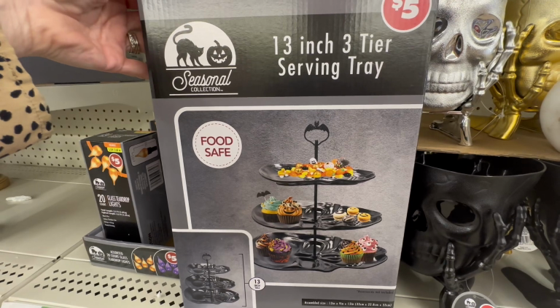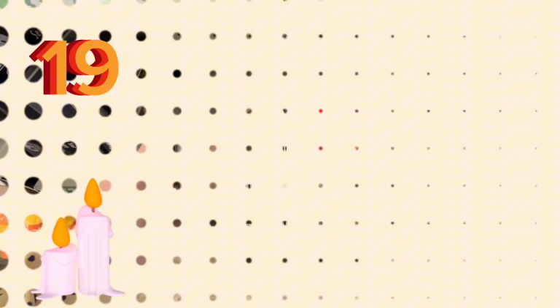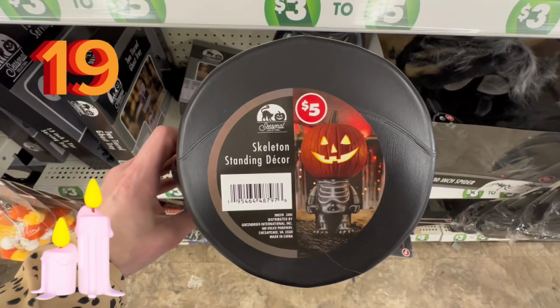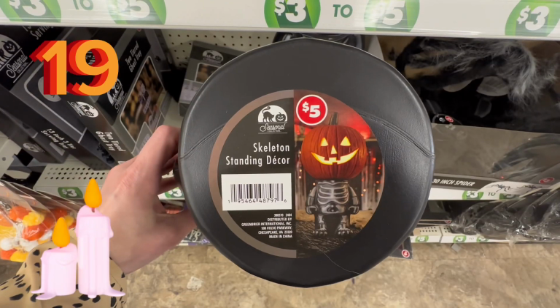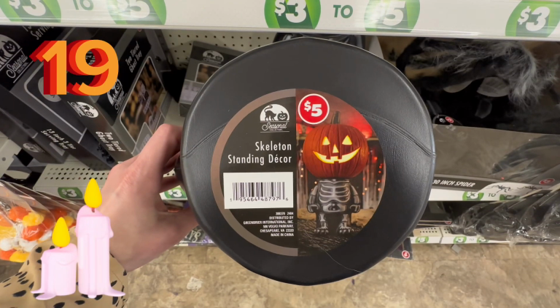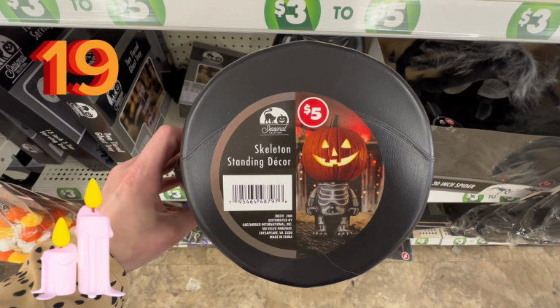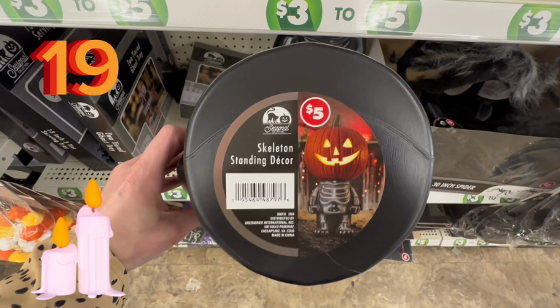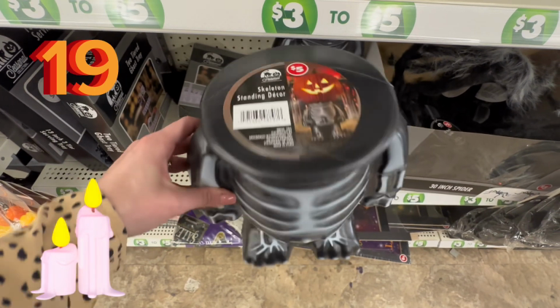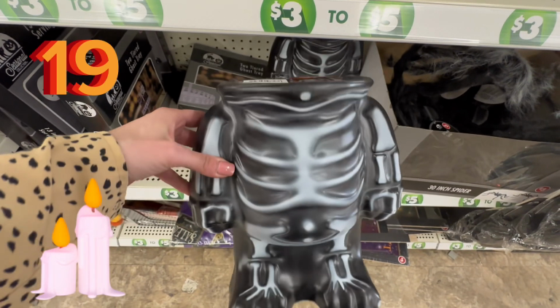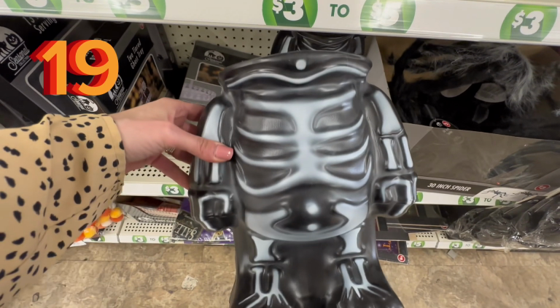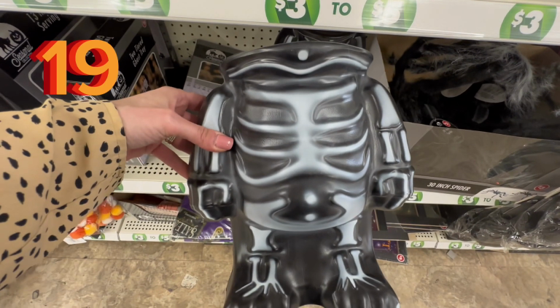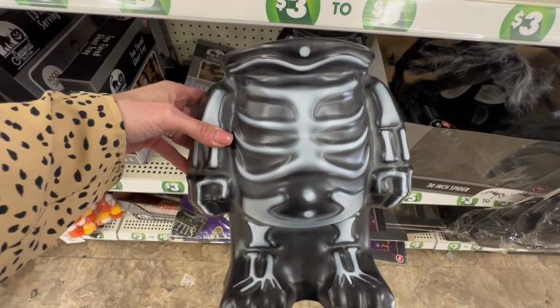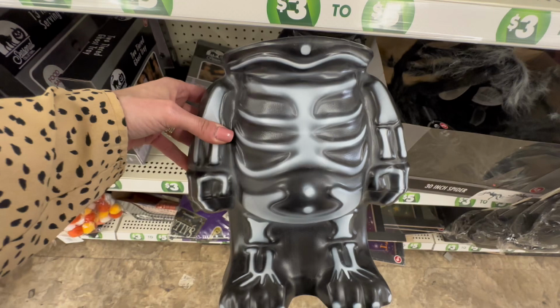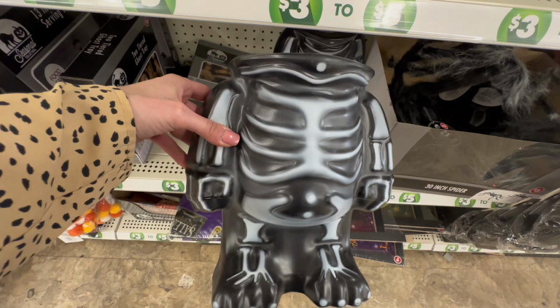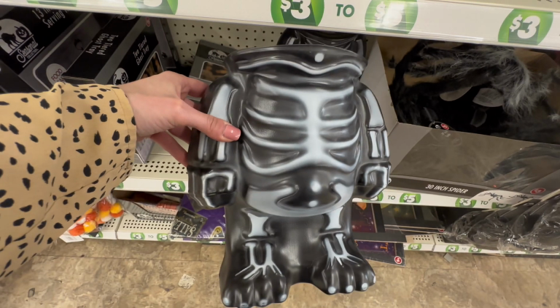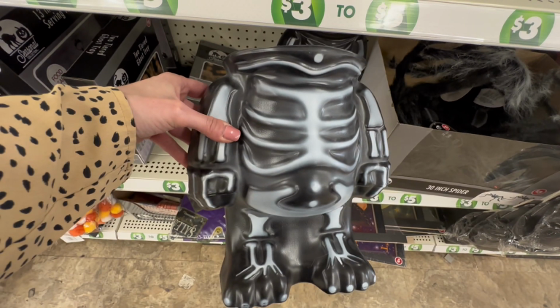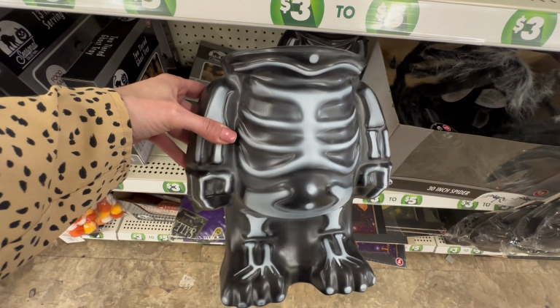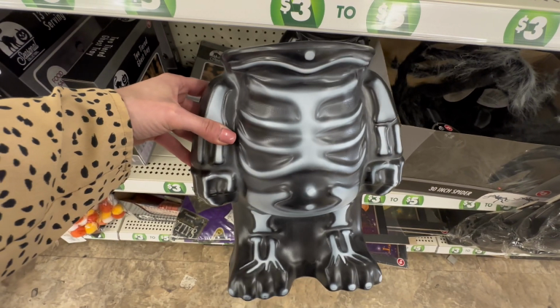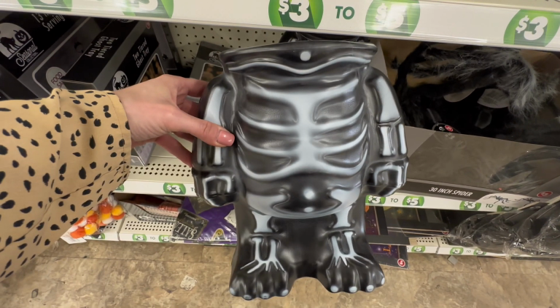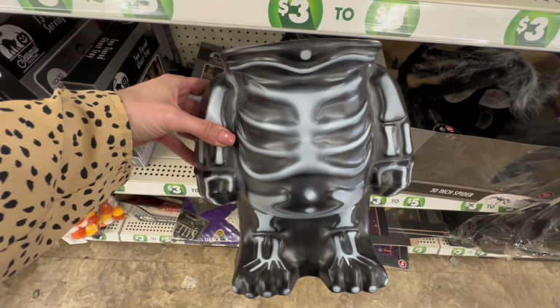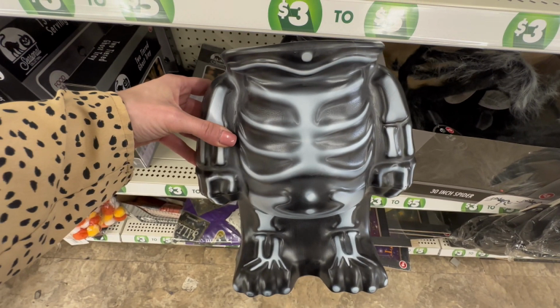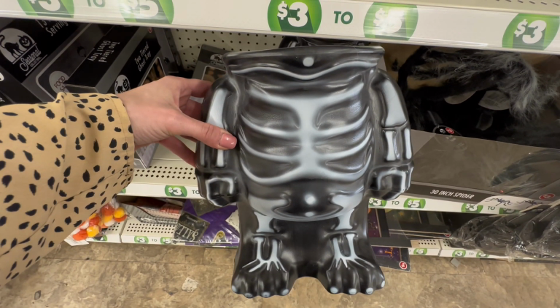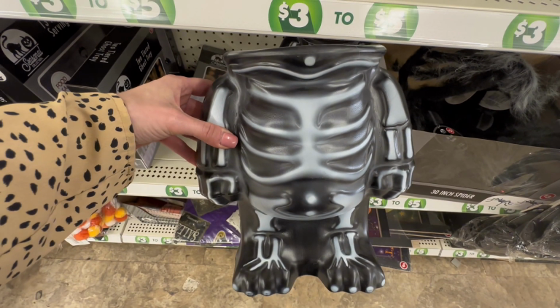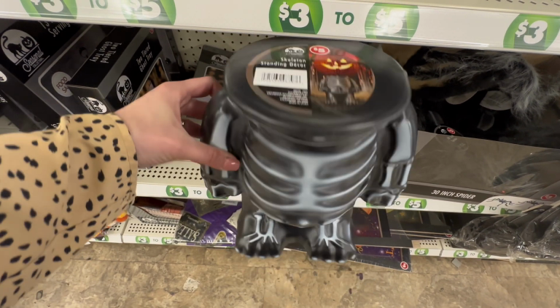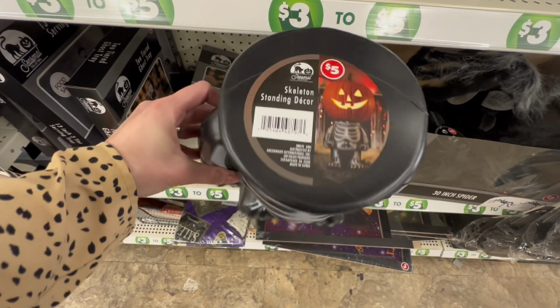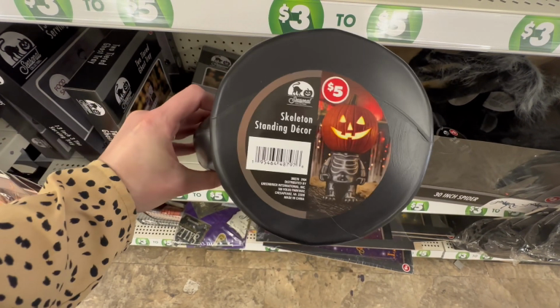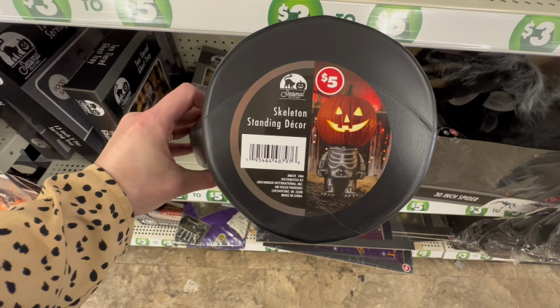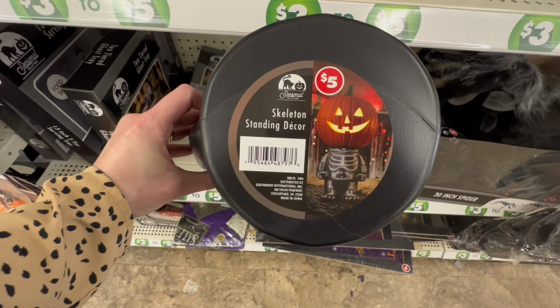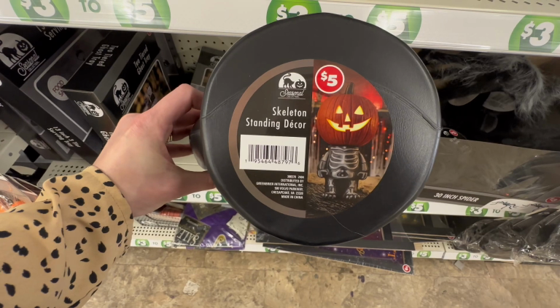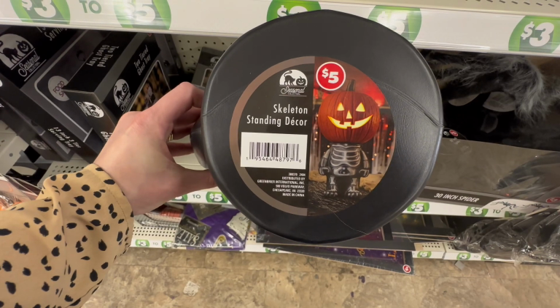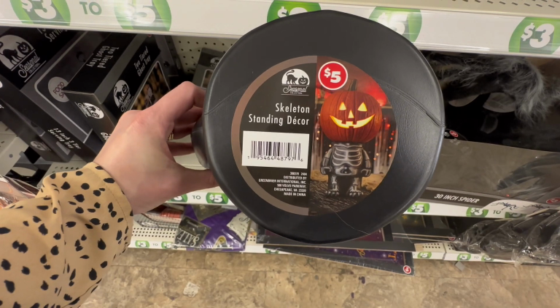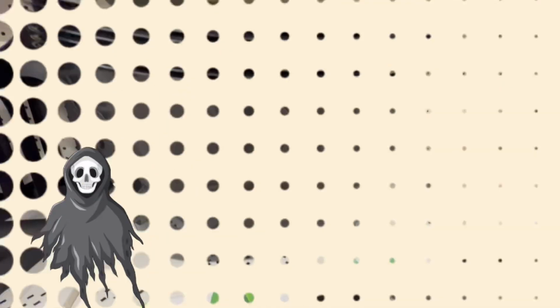Next up at number 19, we have these jack-o'-lantern holders — these are standing skeleton holders, if you will. You could put anything as the head, but we have a pumpkin patch this year, so I'm going to put some of our jack-o'-lanterns on here. $5, great deal.